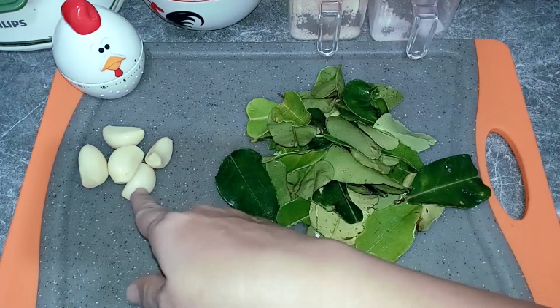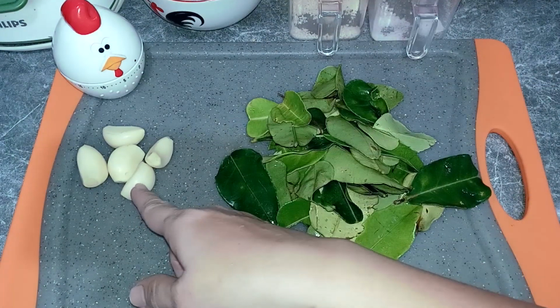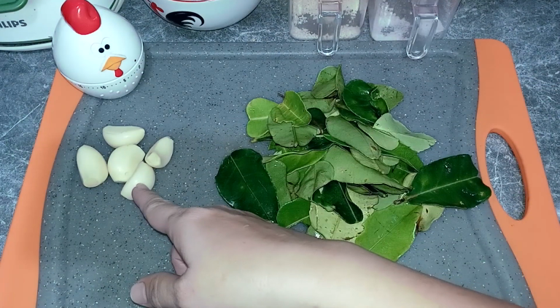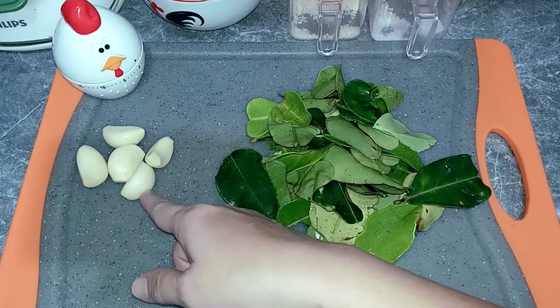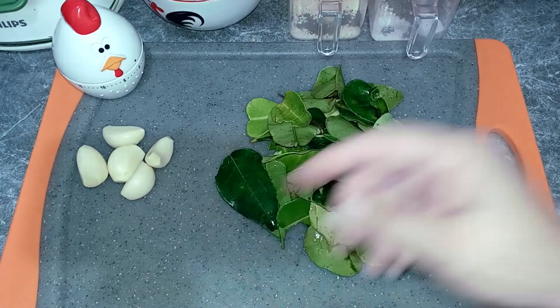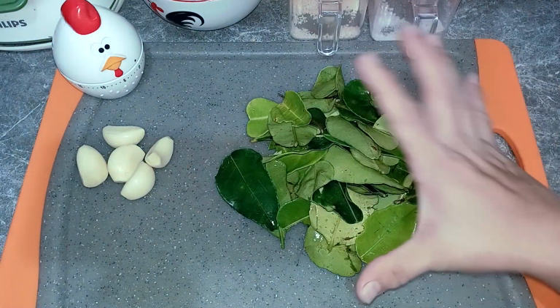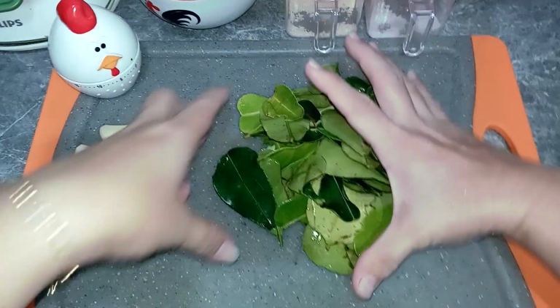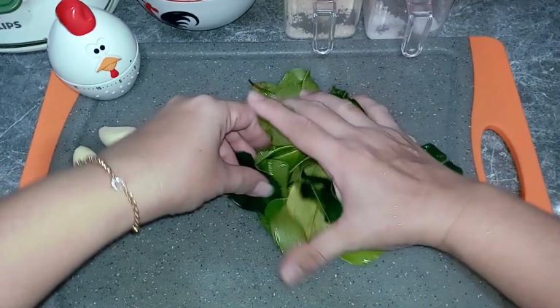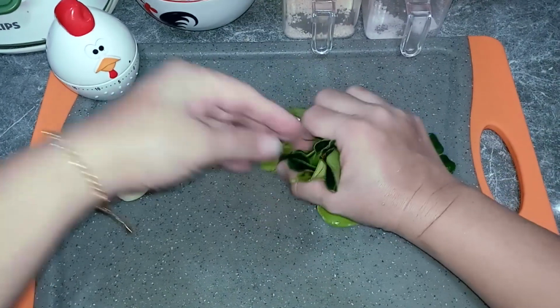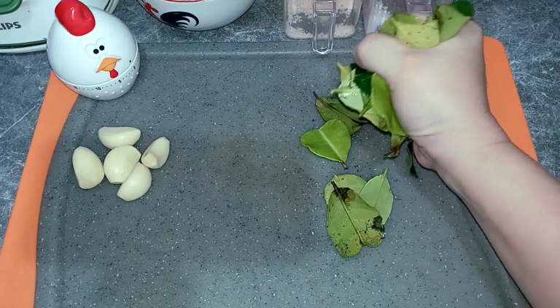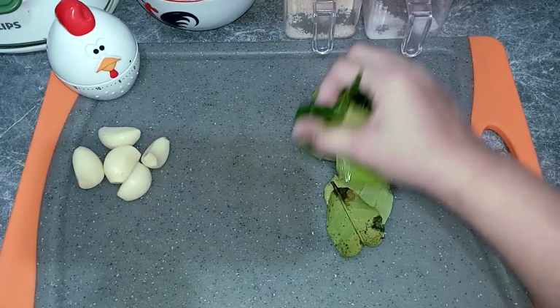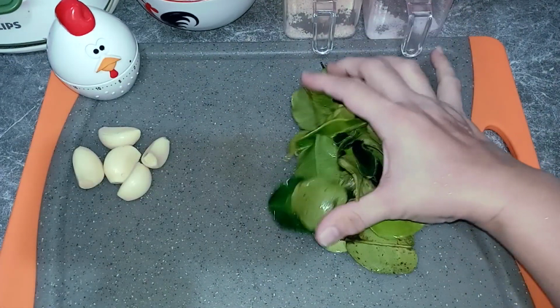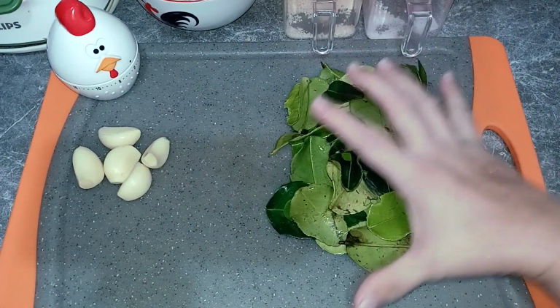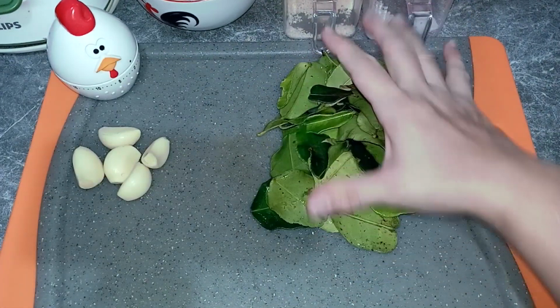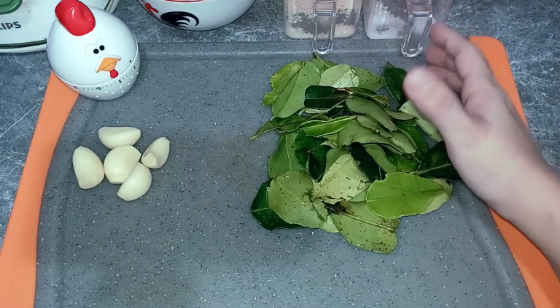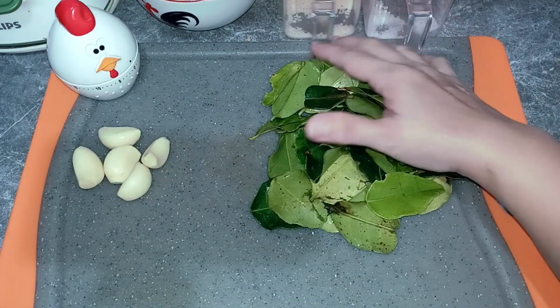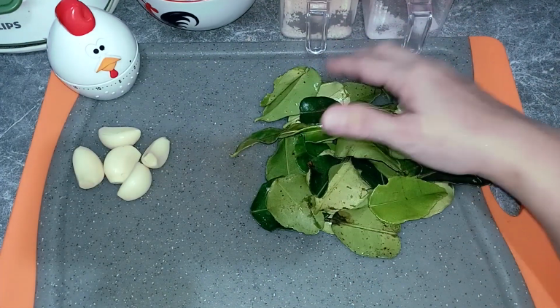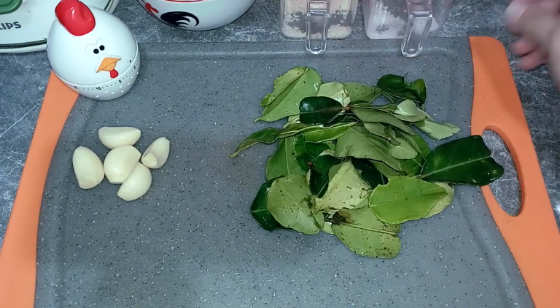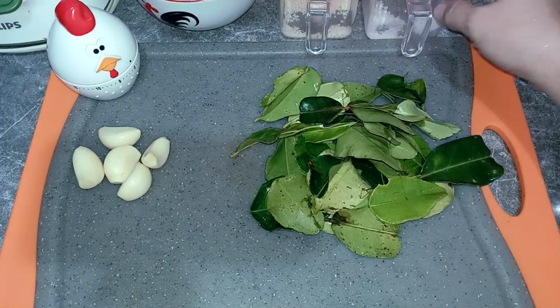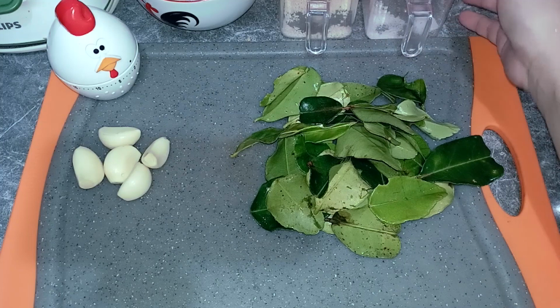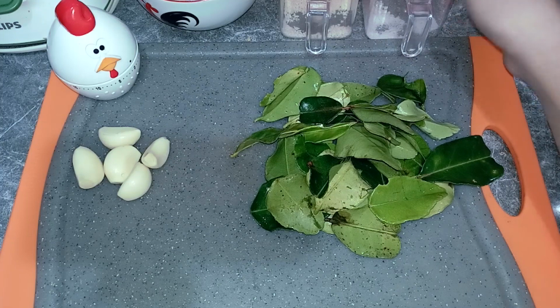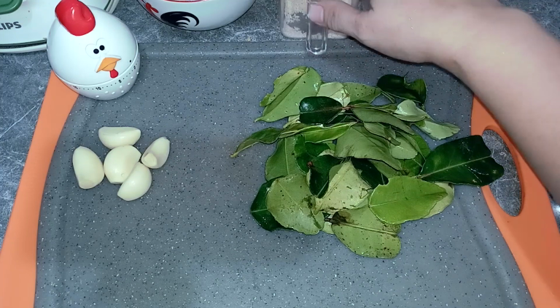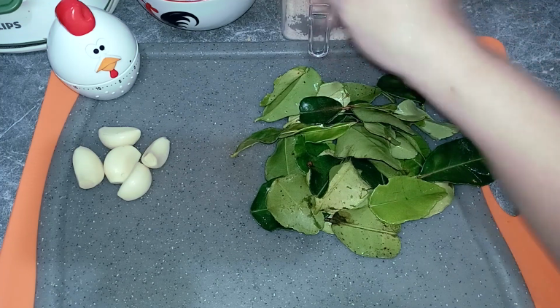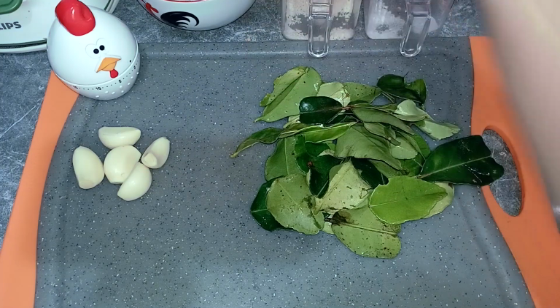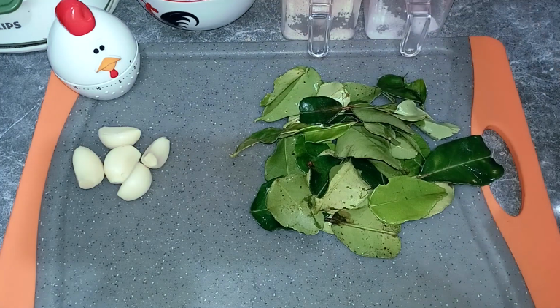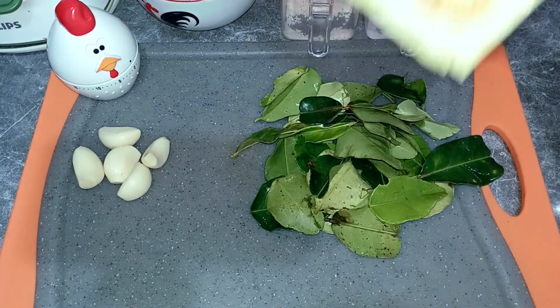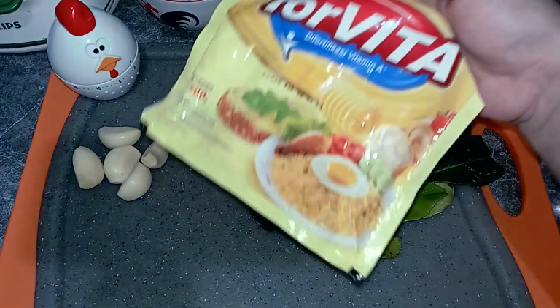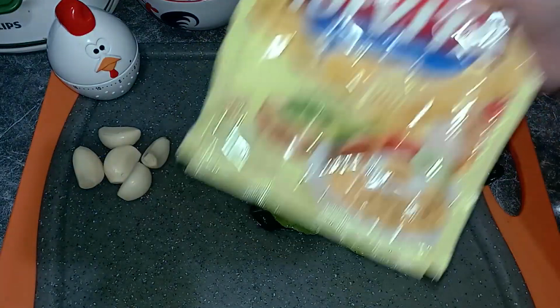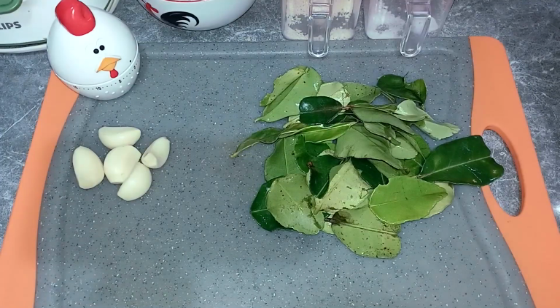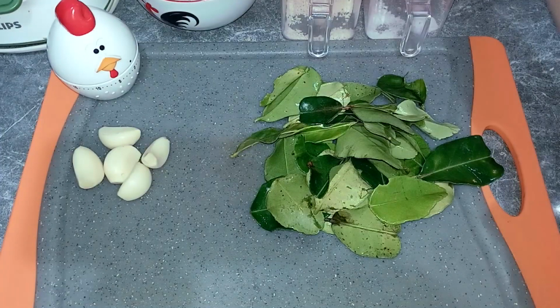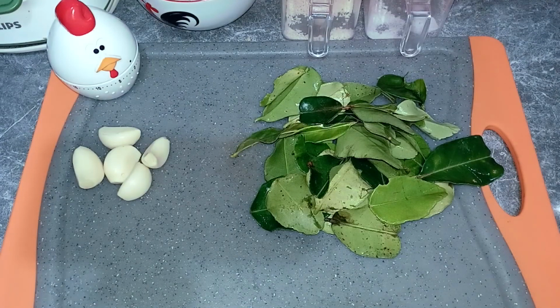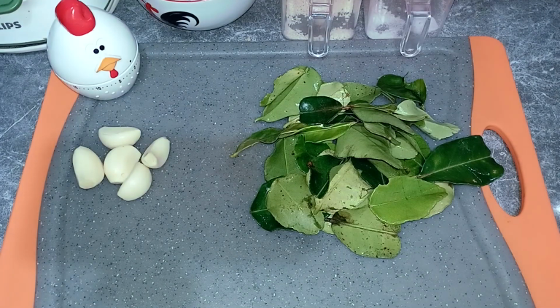Kita gunakan lima siung bawang putih. Lalu kita gunakan kurang lebih sedenggang daun jeruk — ini kita cuci bersih ya. Lalu garam, kaldu jamur, dan margarin ya untuk menu nasinya.